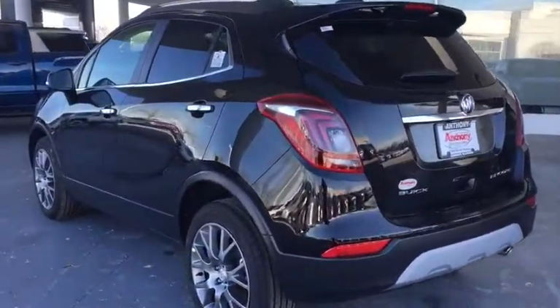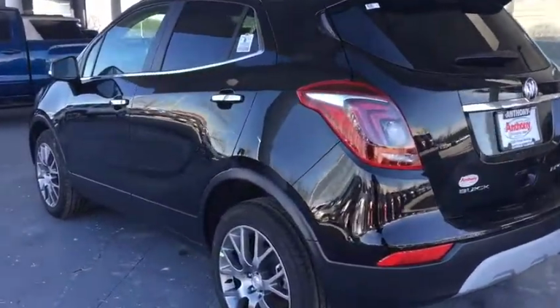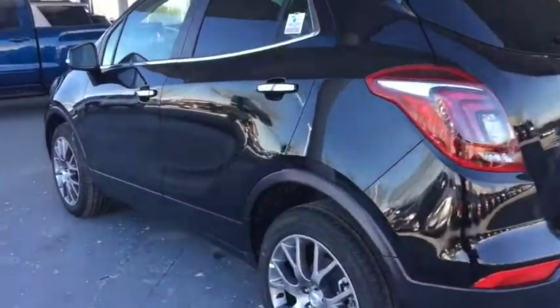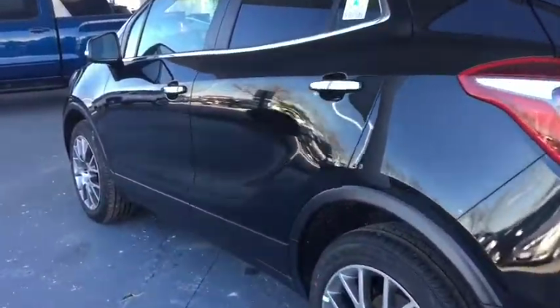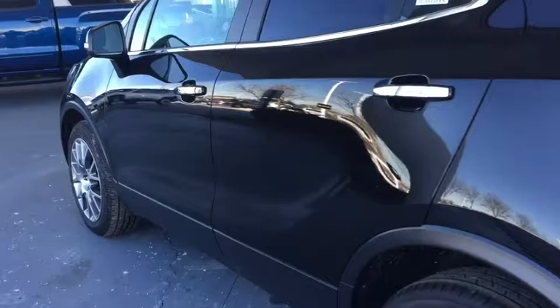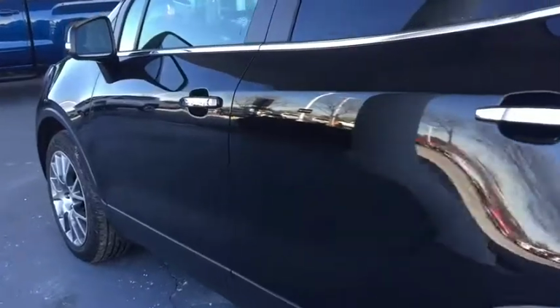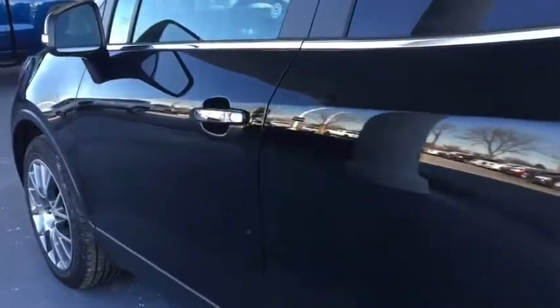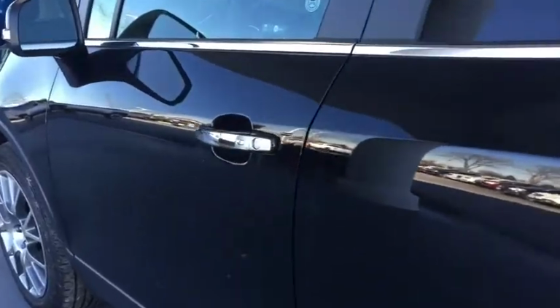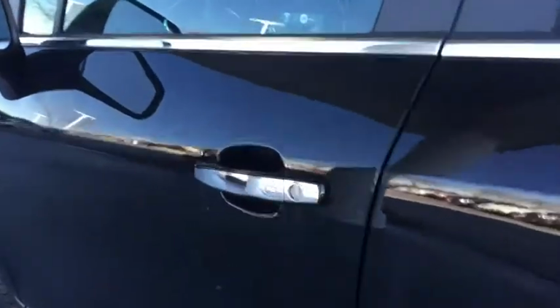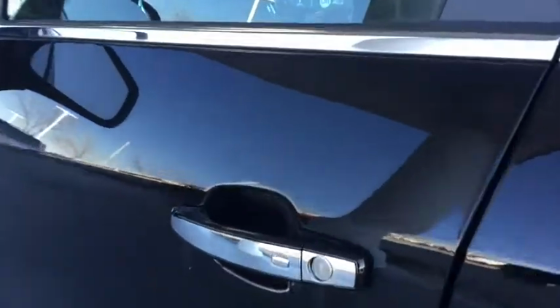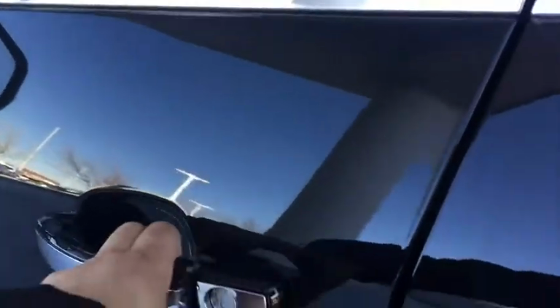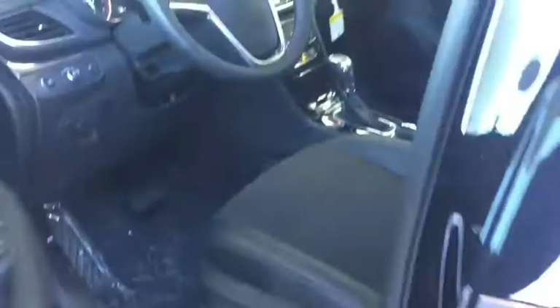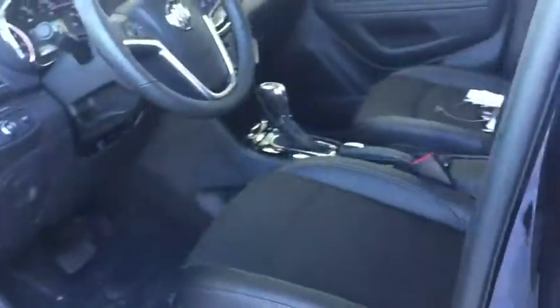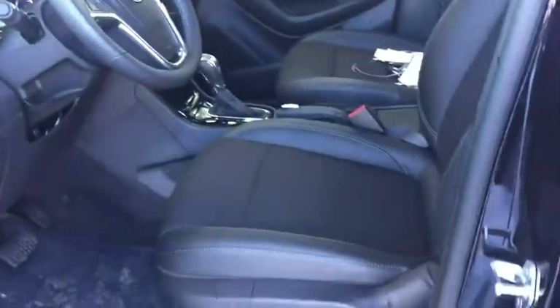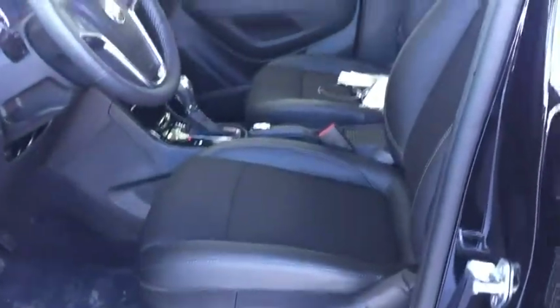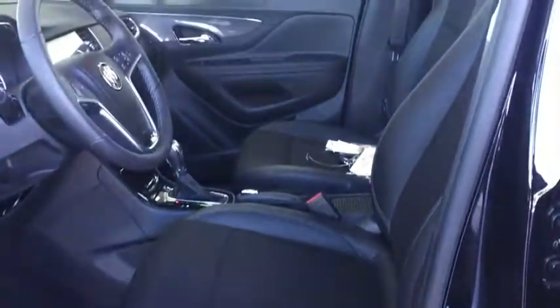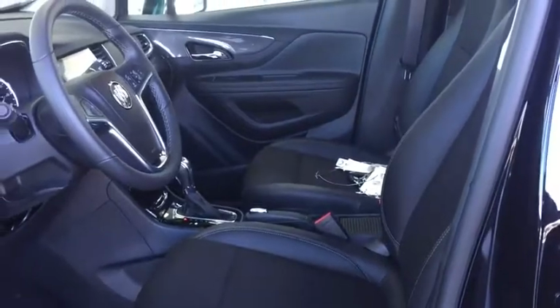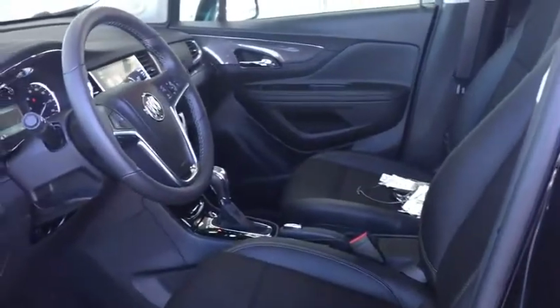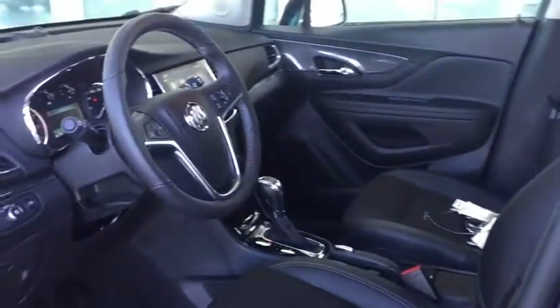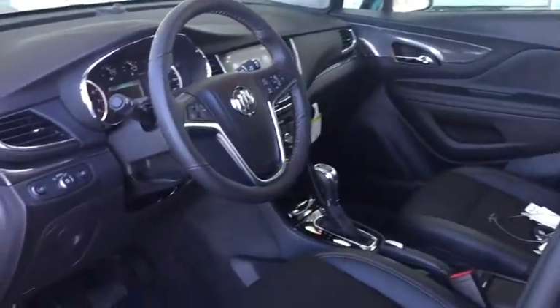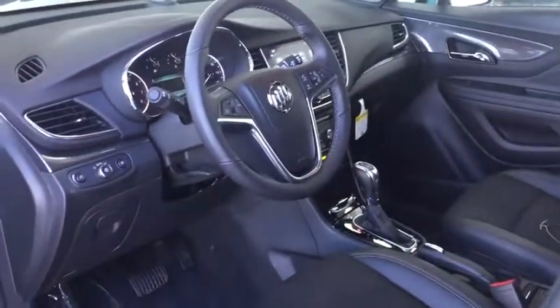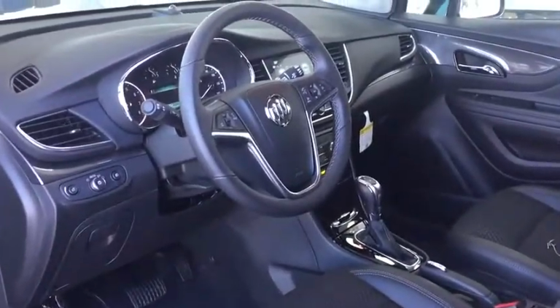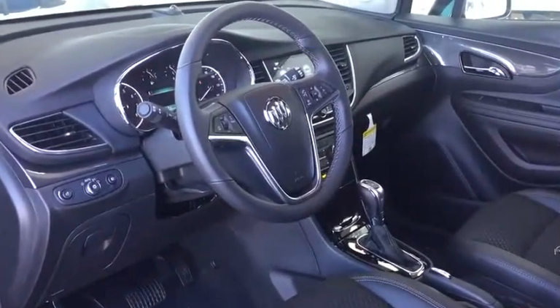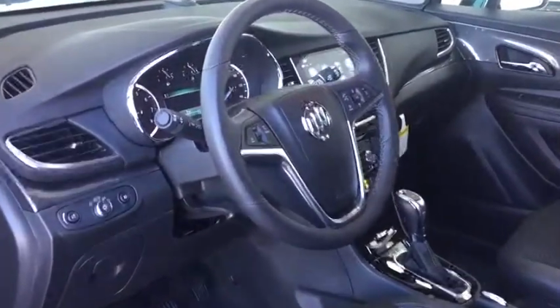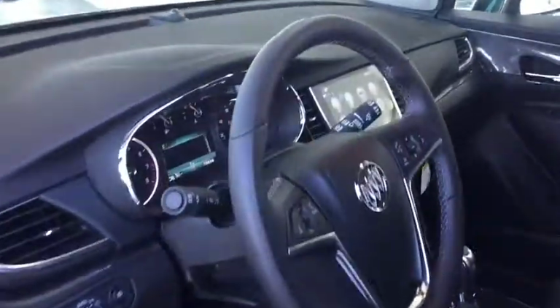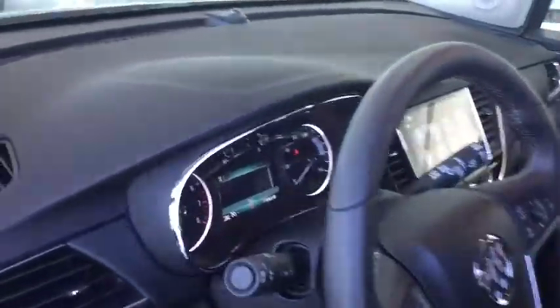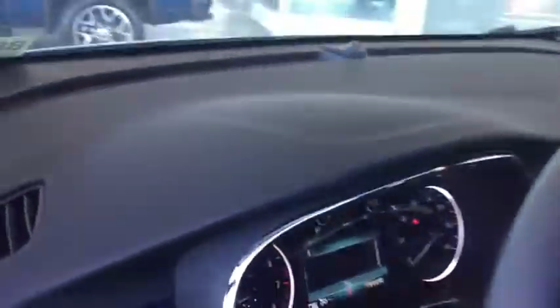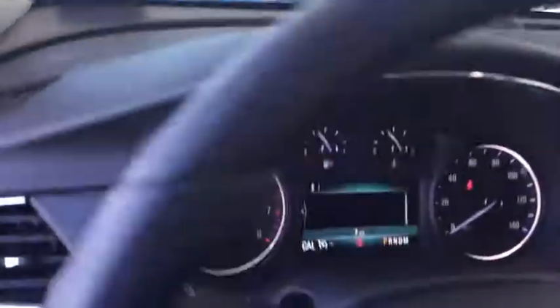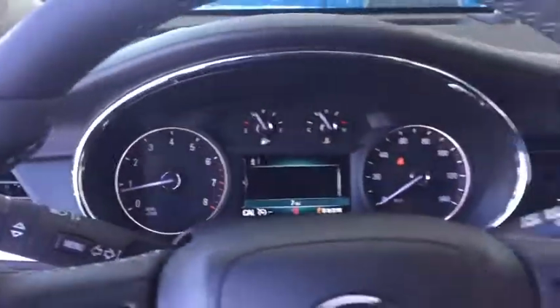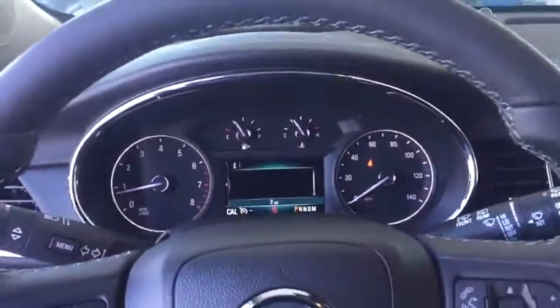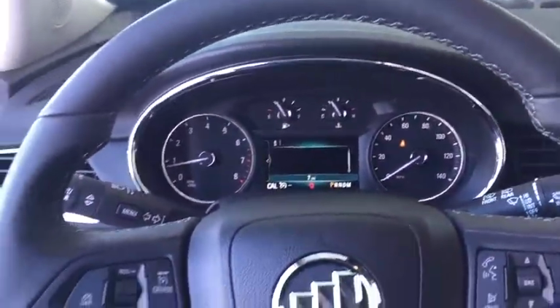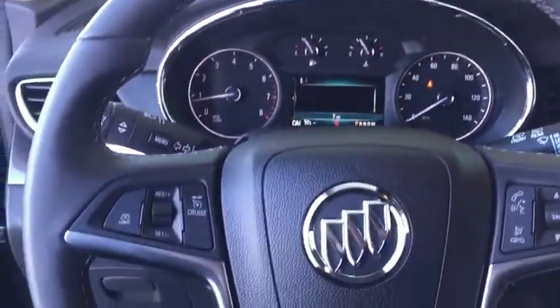Stability control, anti-lock braking system, traction control, remote engine start, keyless entry, steering wheel audio control, backup camera, Bluetooth, leather wrapped steering wheel, power steering, adjustable steering wheel, cruise control, floor mats.